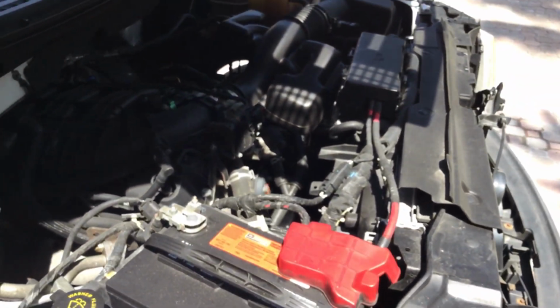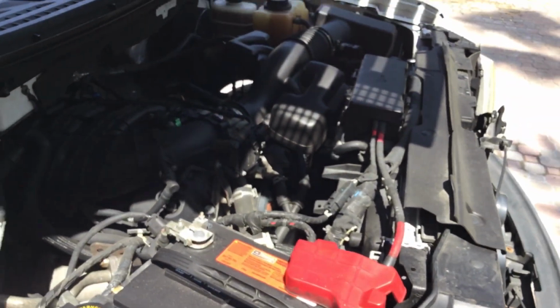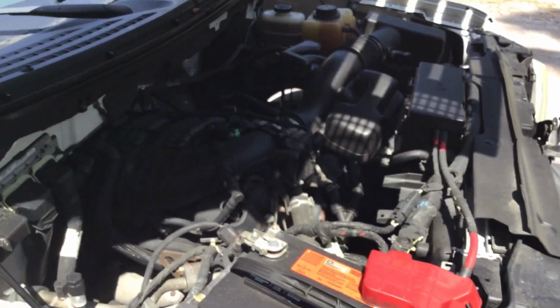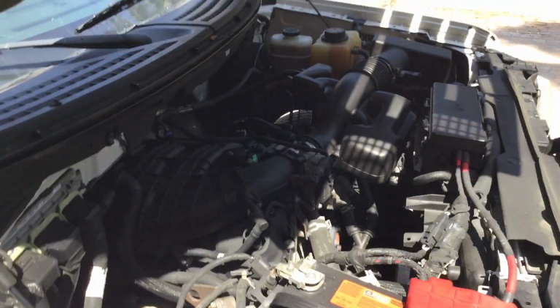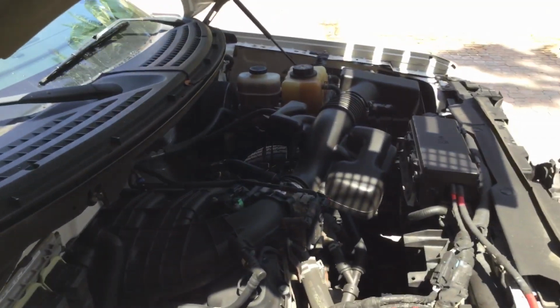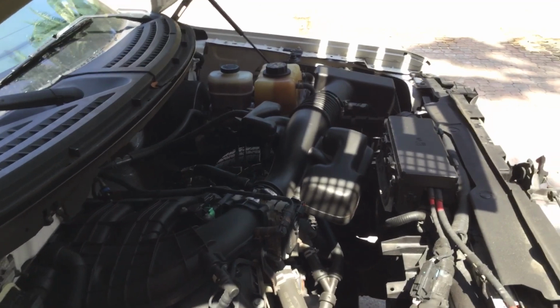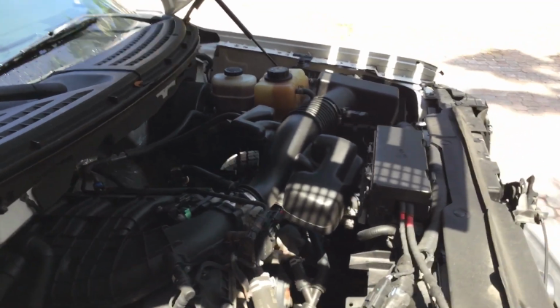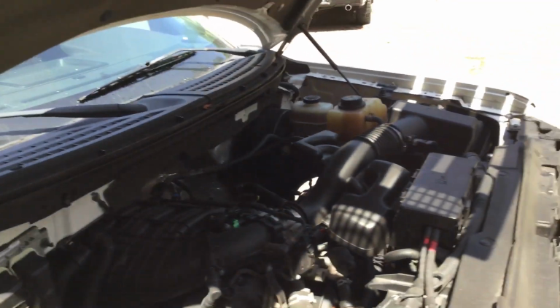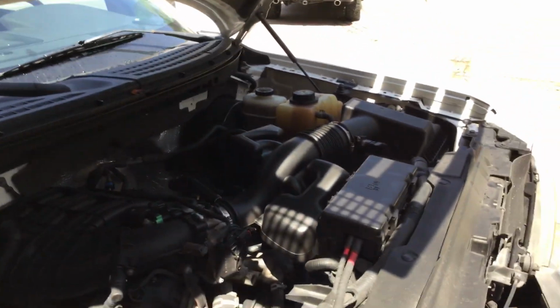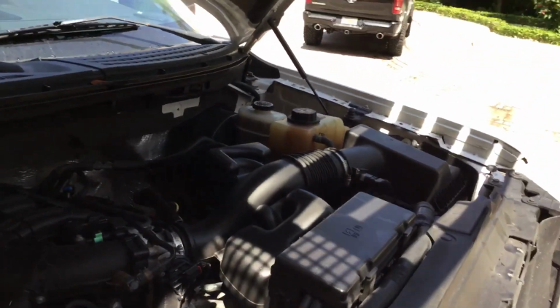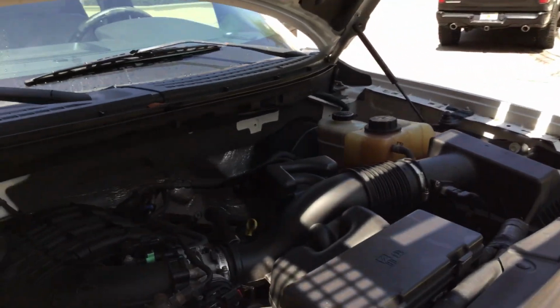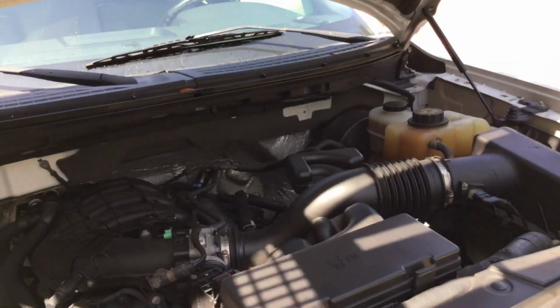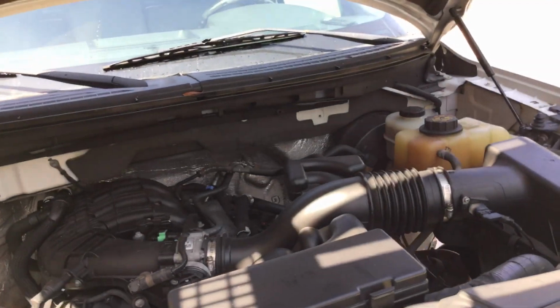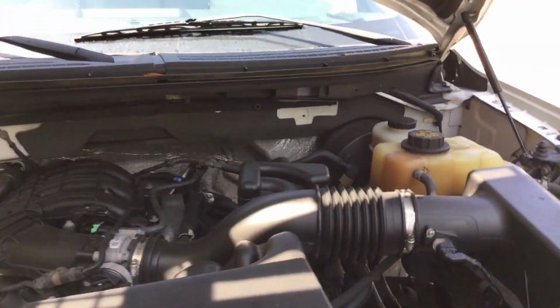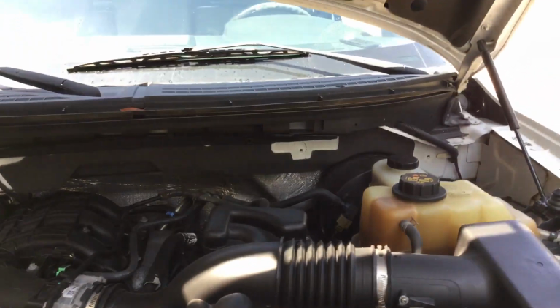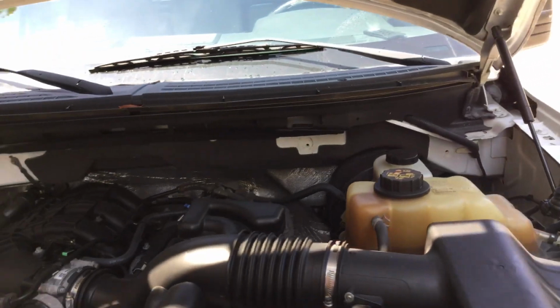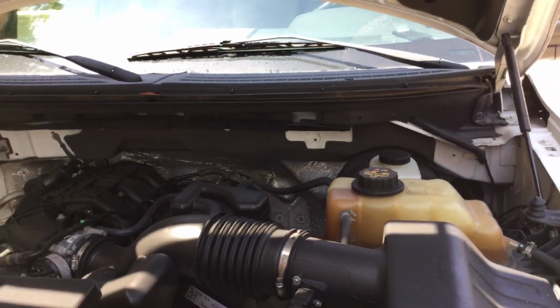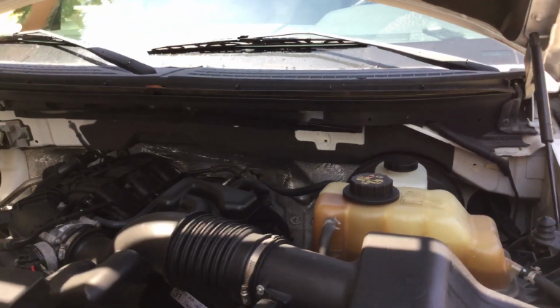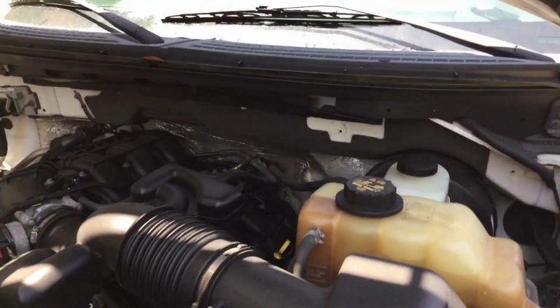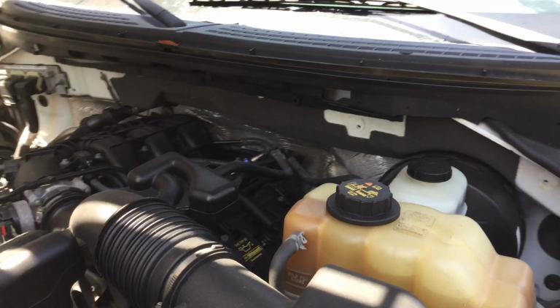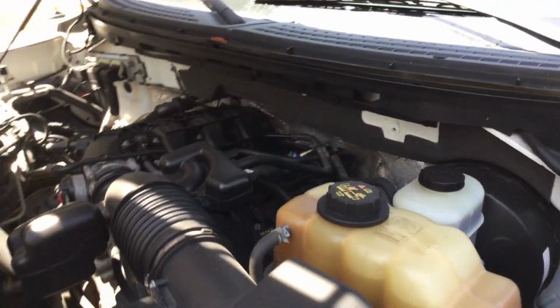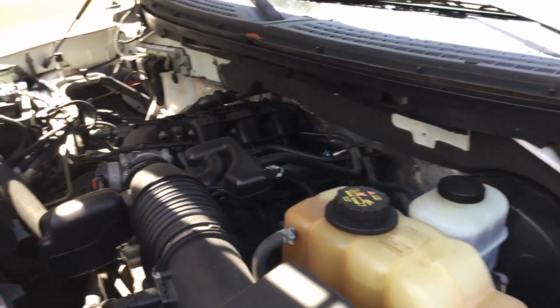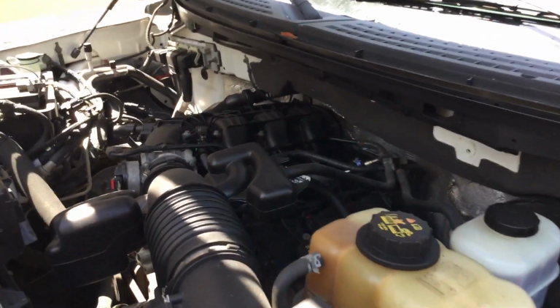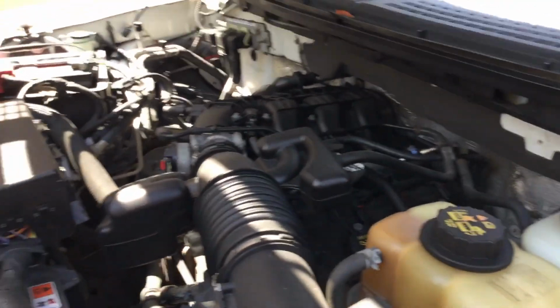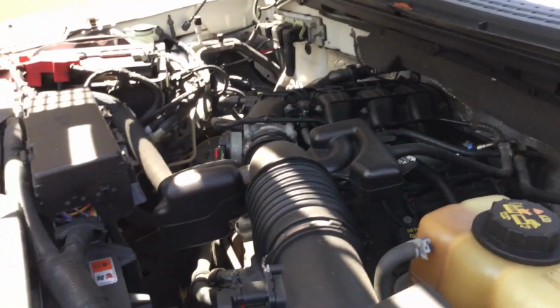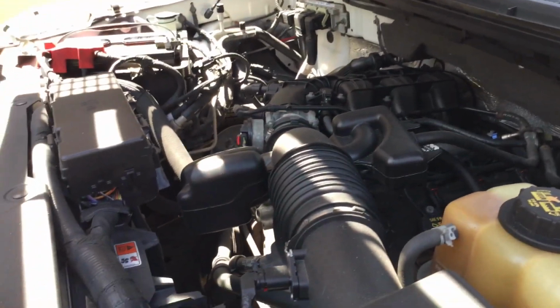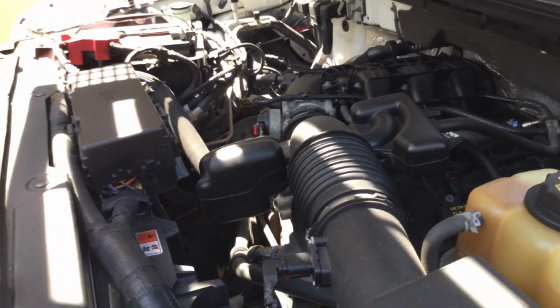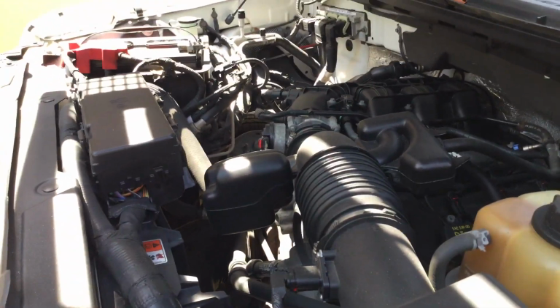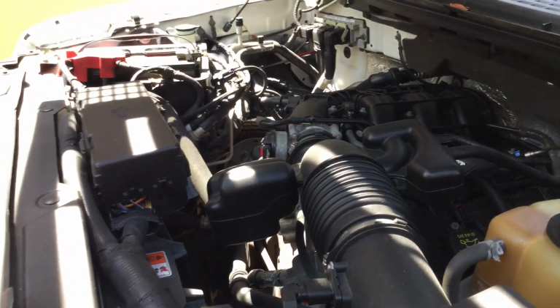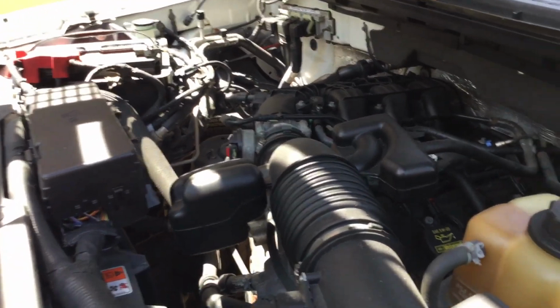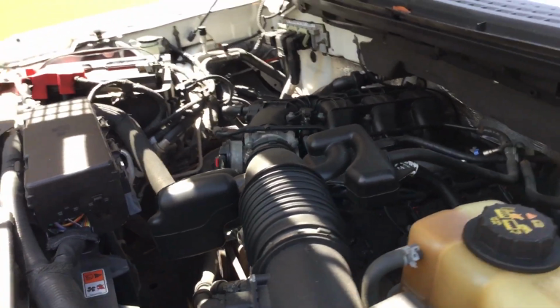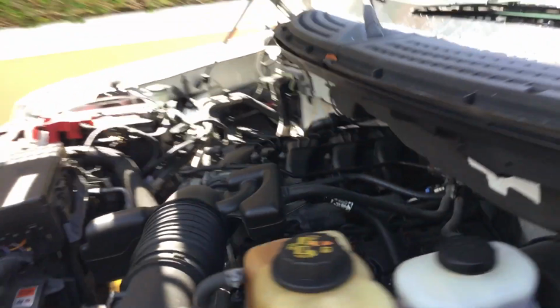The motor sounds good. I've had it running for almost an hour — it idles smooth and revs up nice. The automatic transmission engages and the AC blows cold. I'm going to rev it up a little bit so you can hear it.